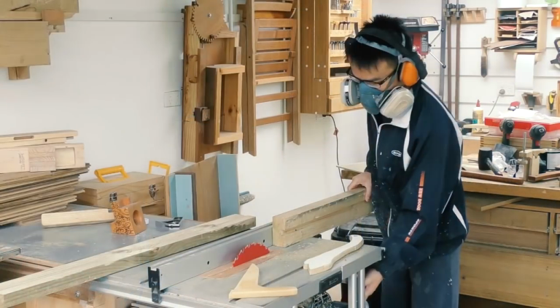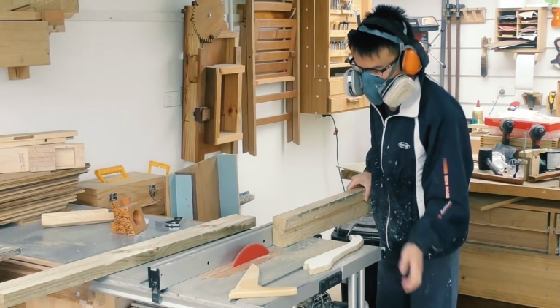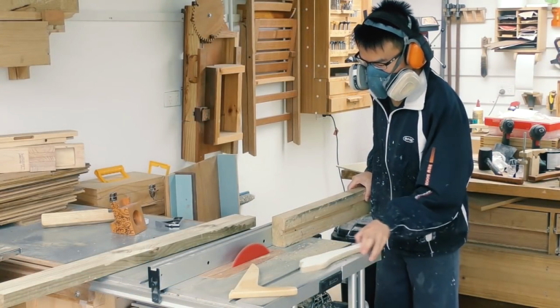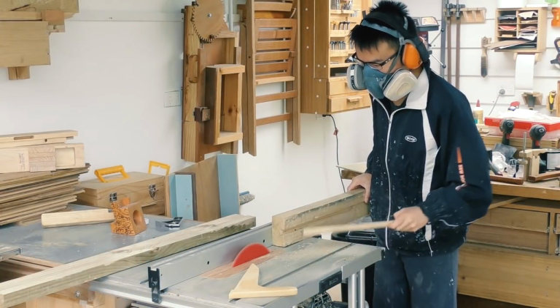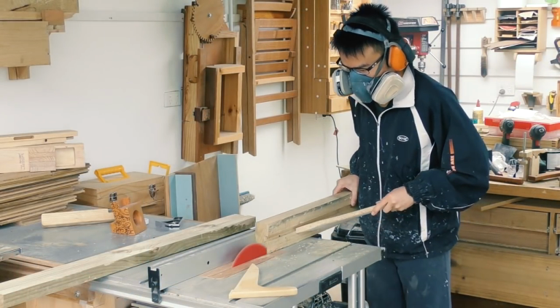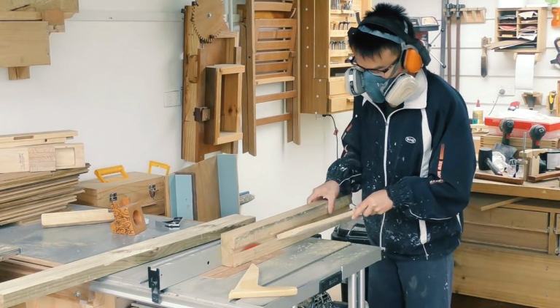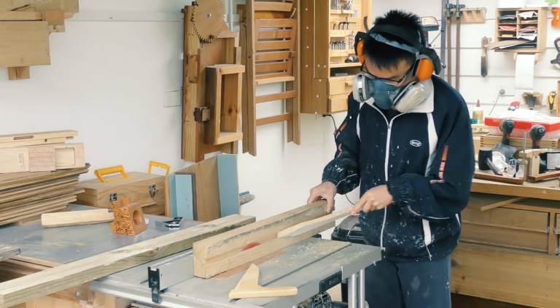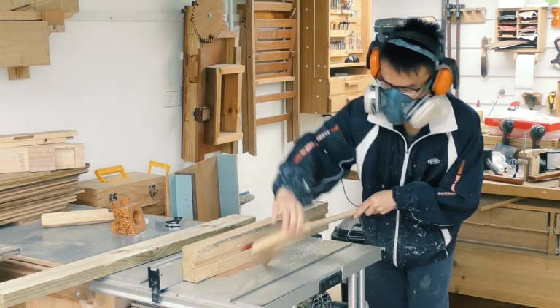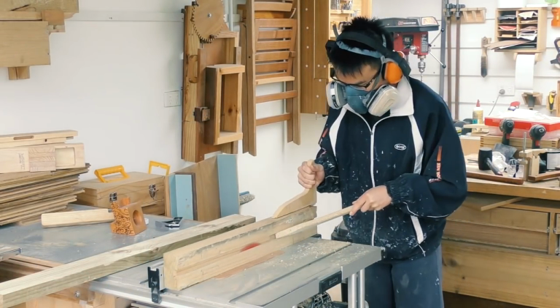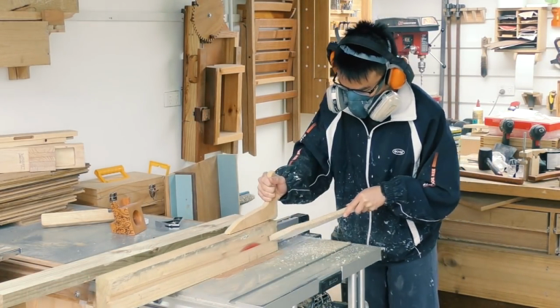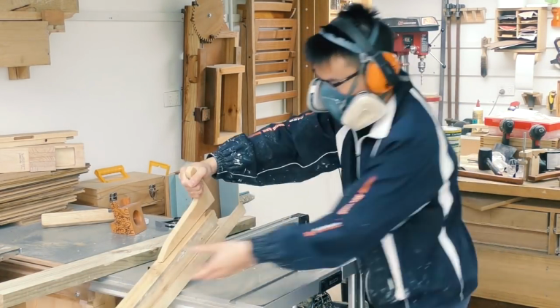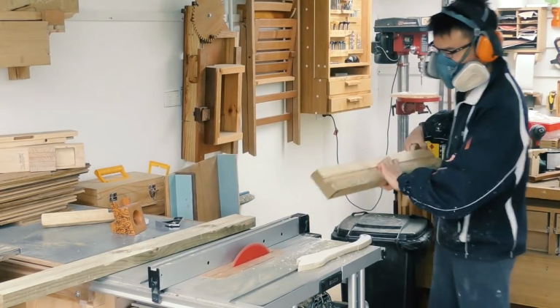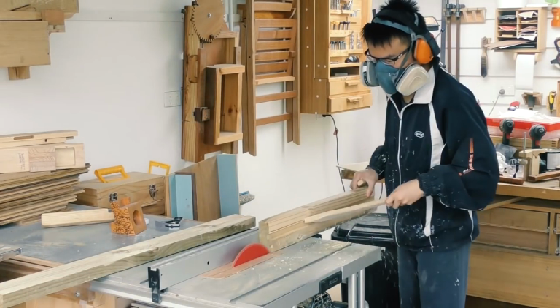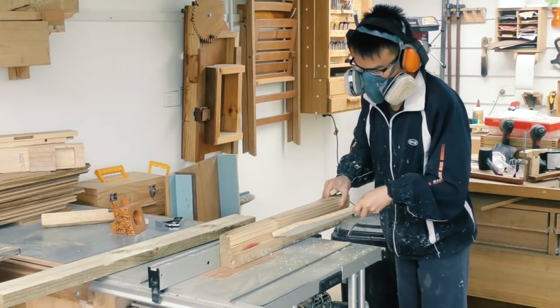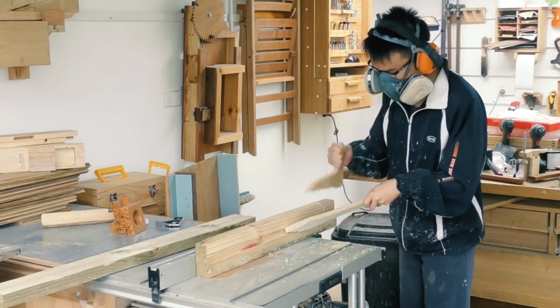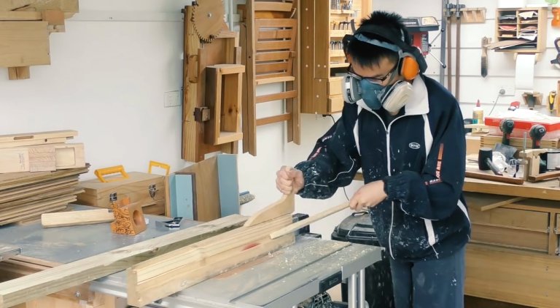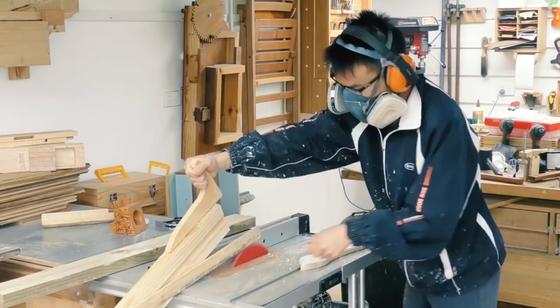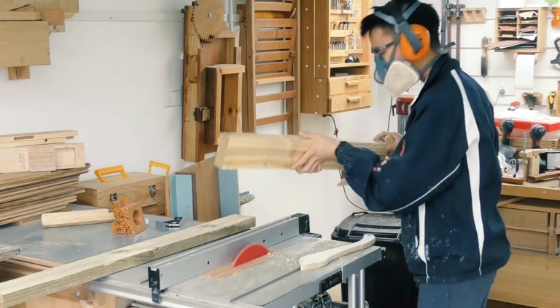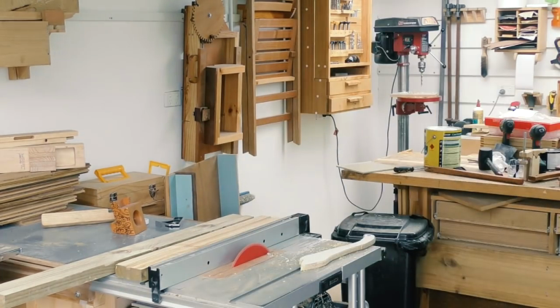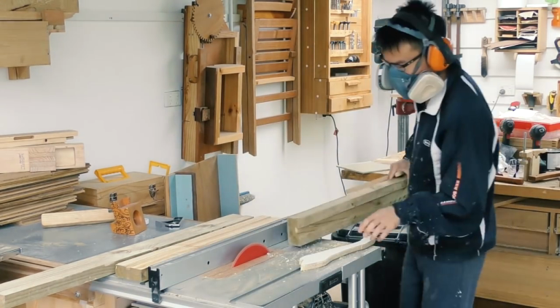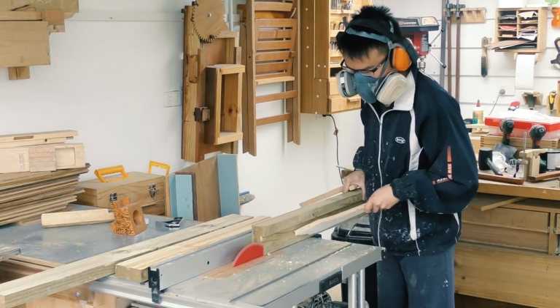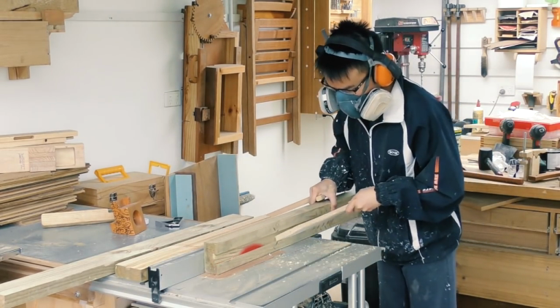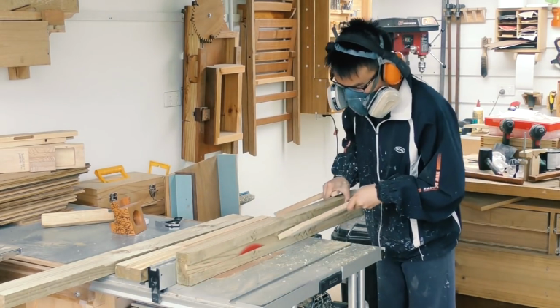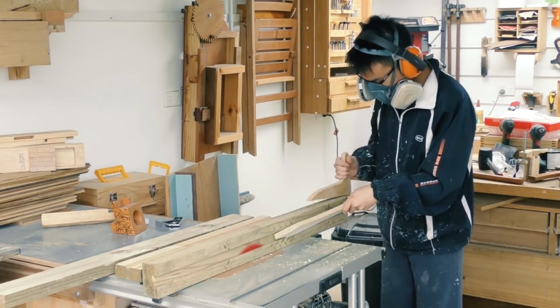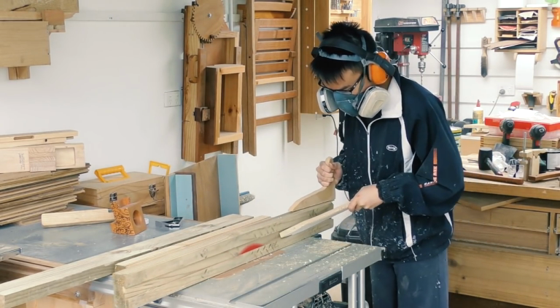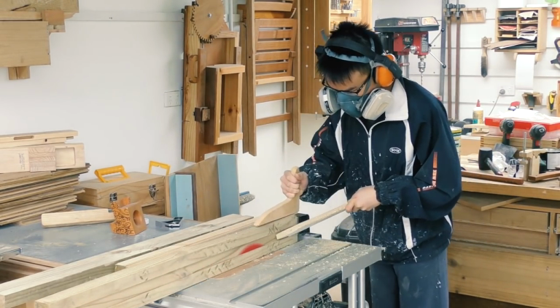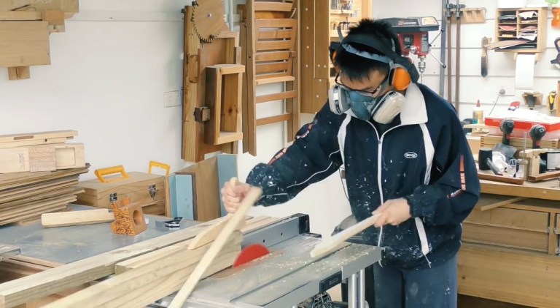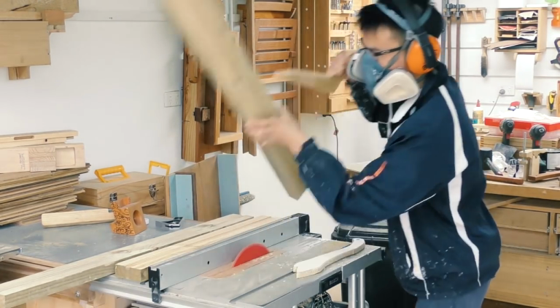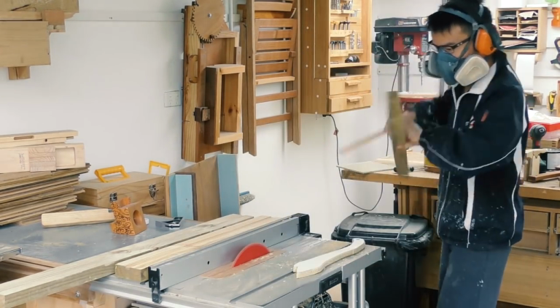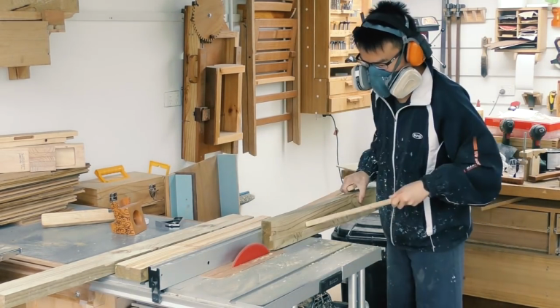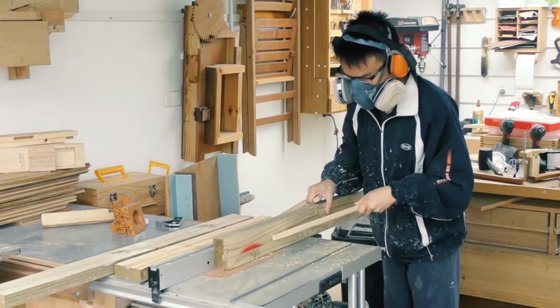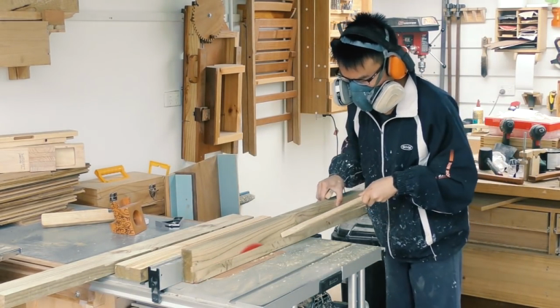For a lot of my shop projects, I prefer to use scraps around the workshop instead of buying anything new, which helps me to stay afloat in my workshop, because I am drowning in wood.